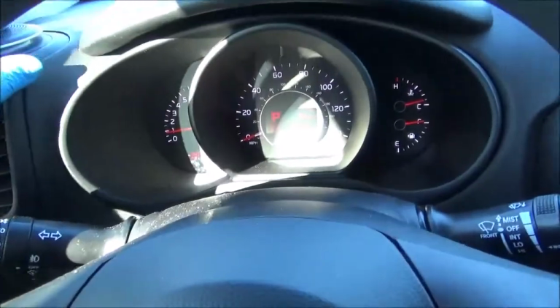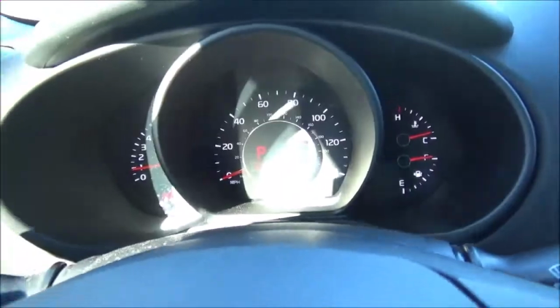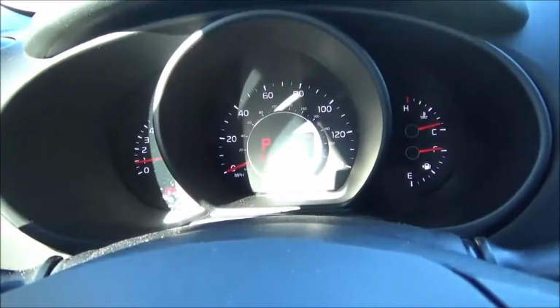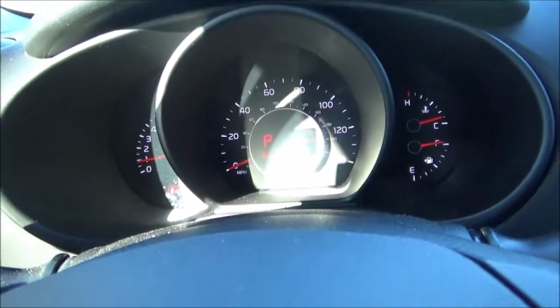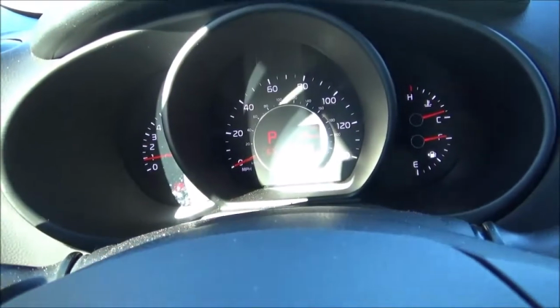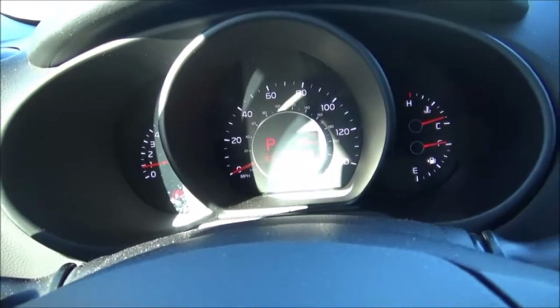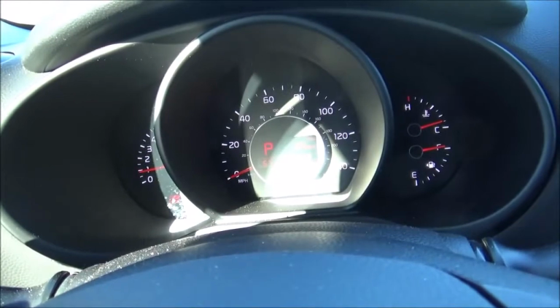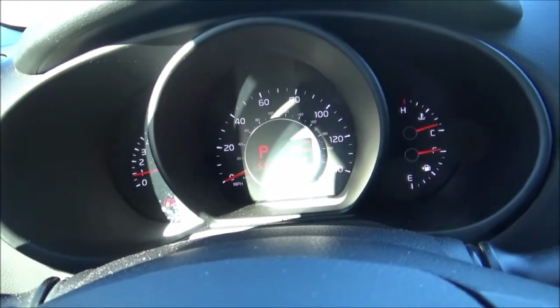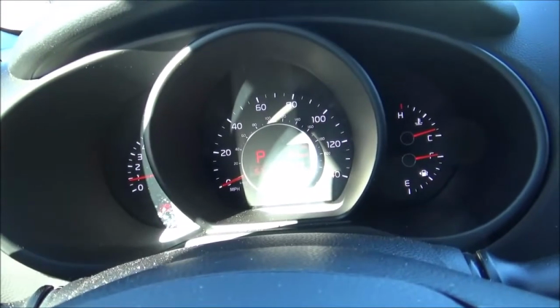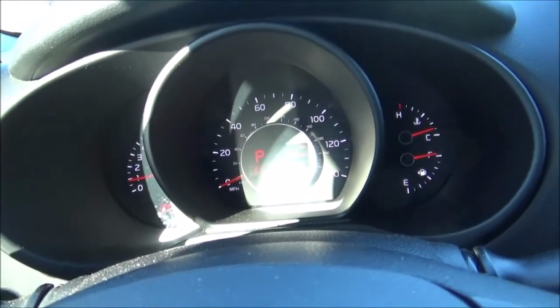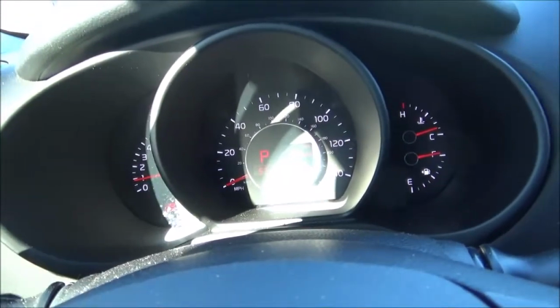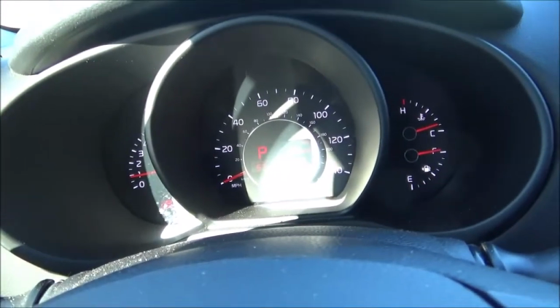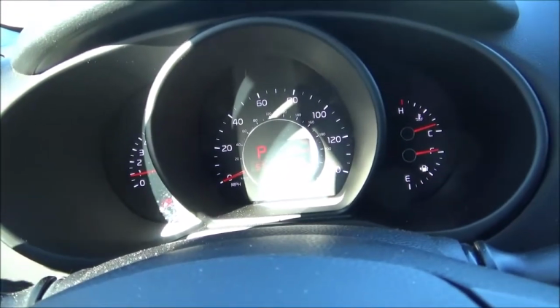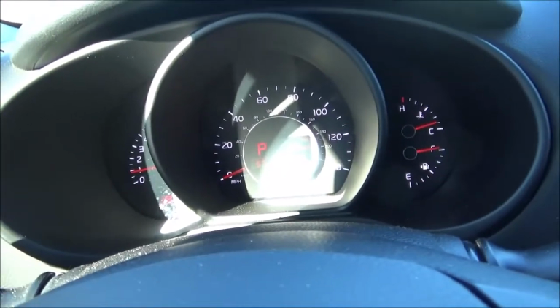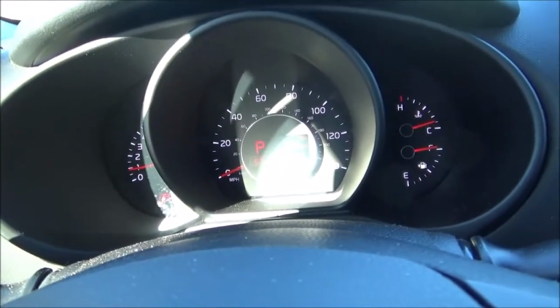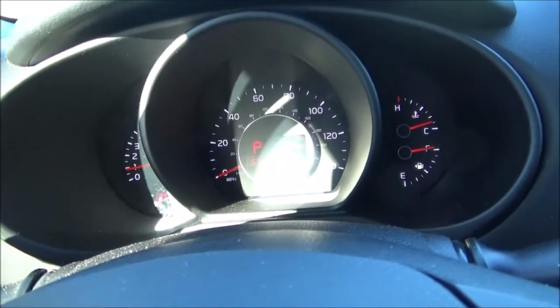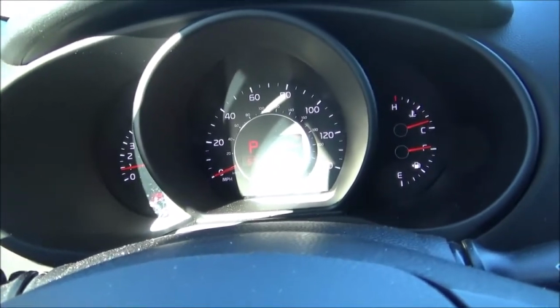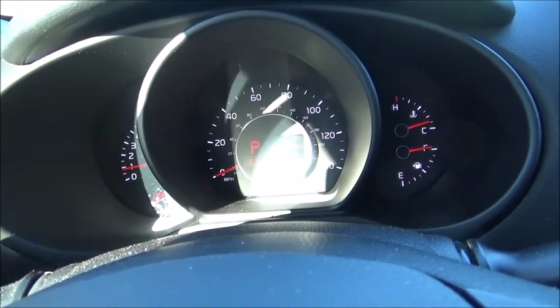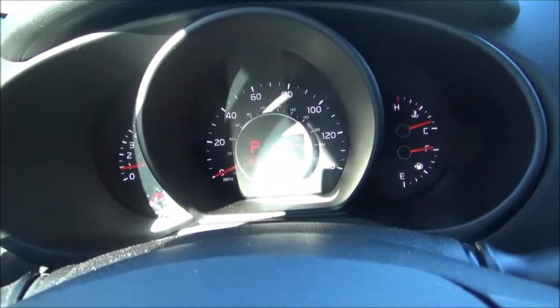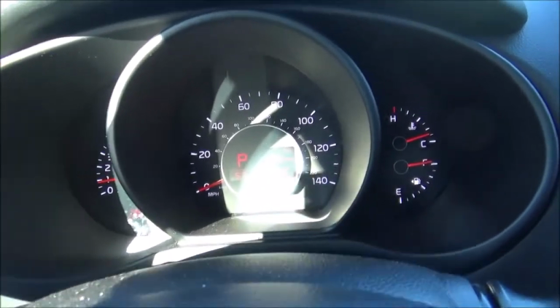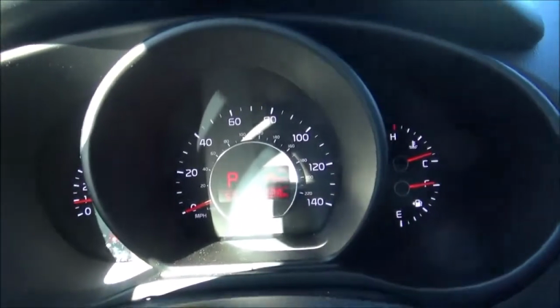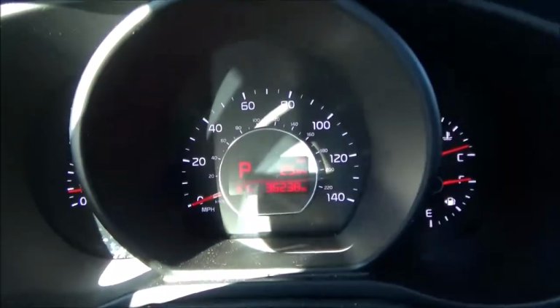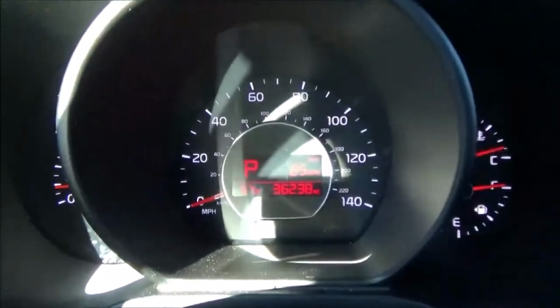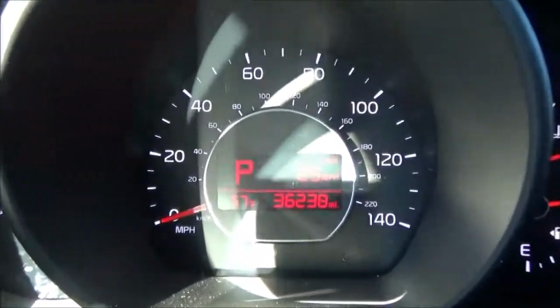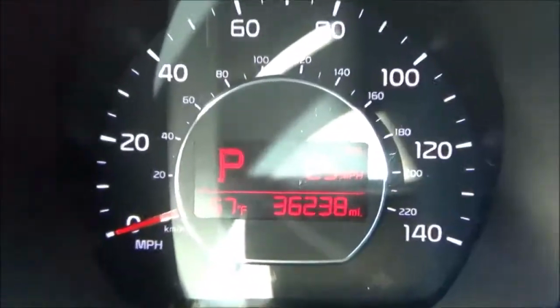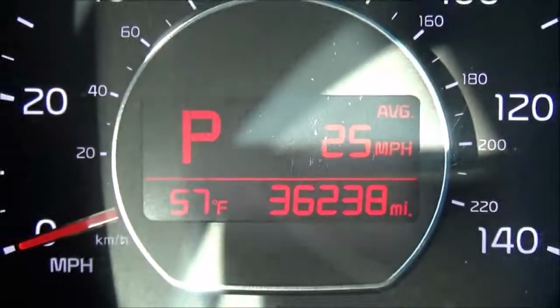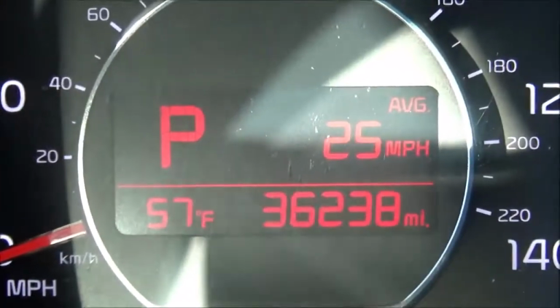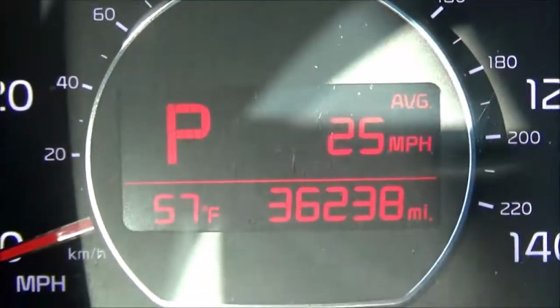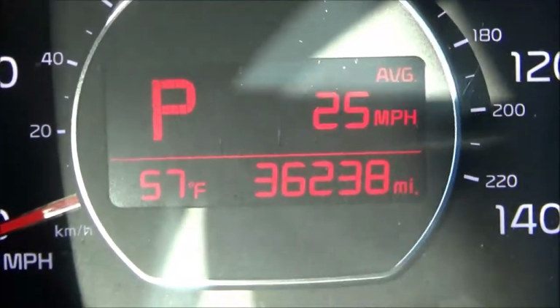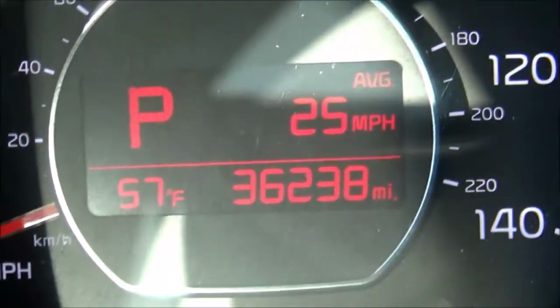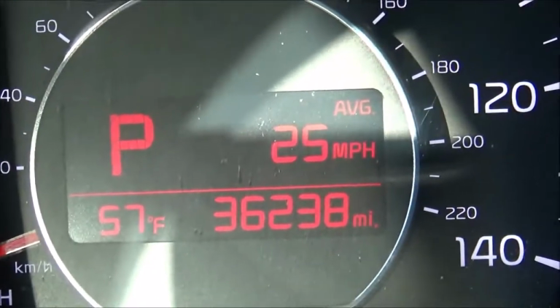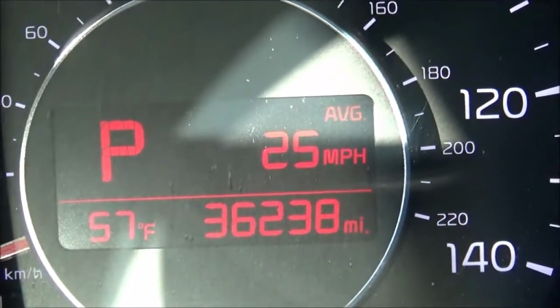The gauge cluster houses four analog gauges including your tachometer, speedometer, and your fuel and temperature gauges. There is also a digital information display.